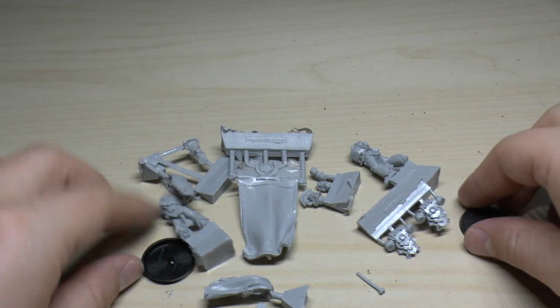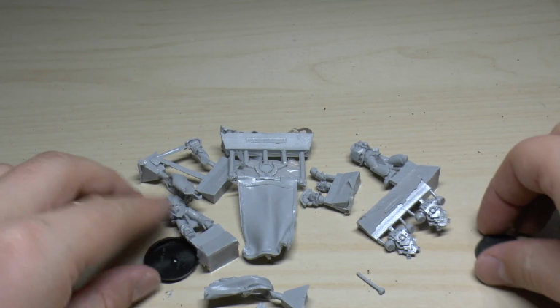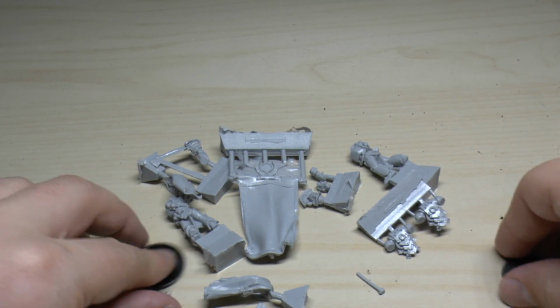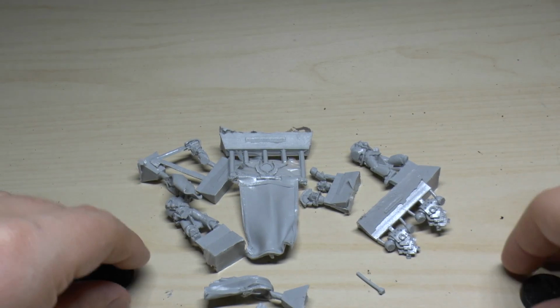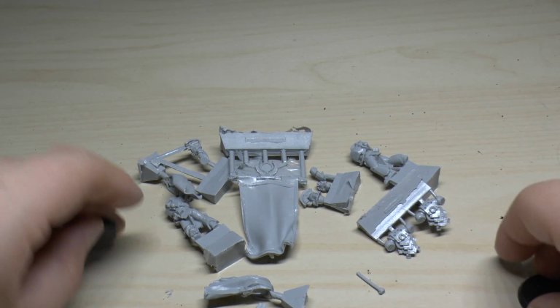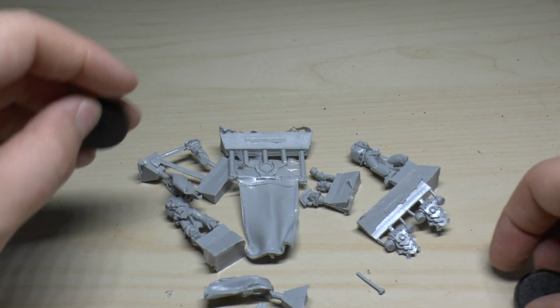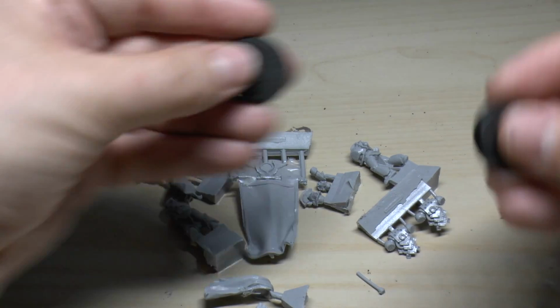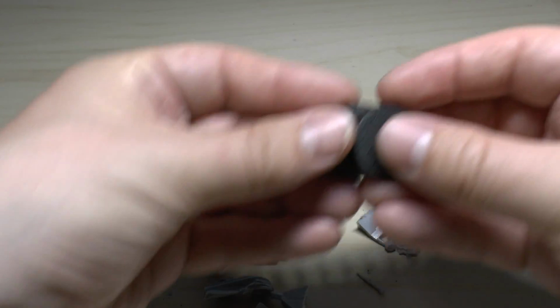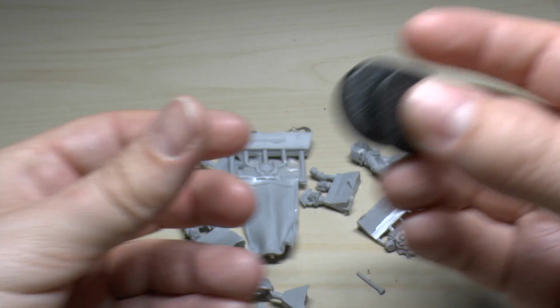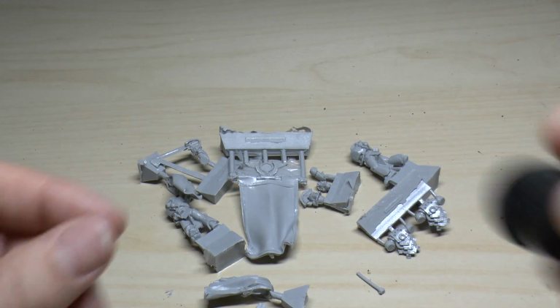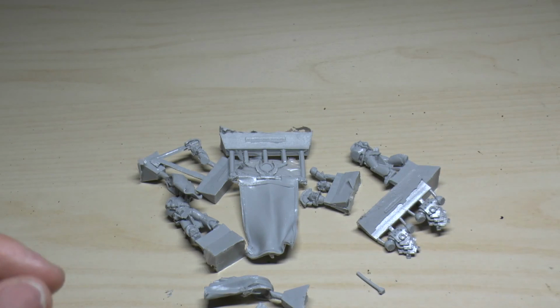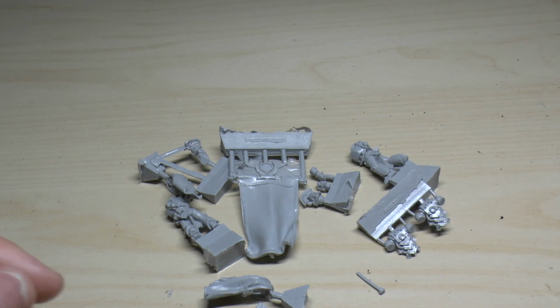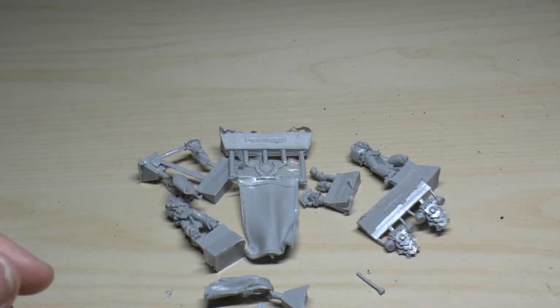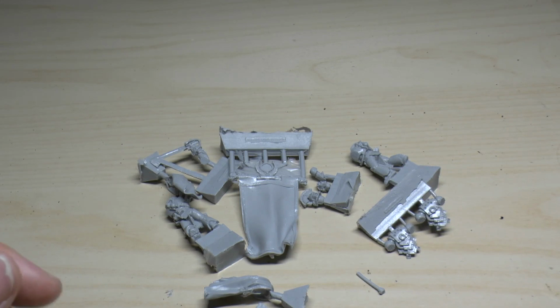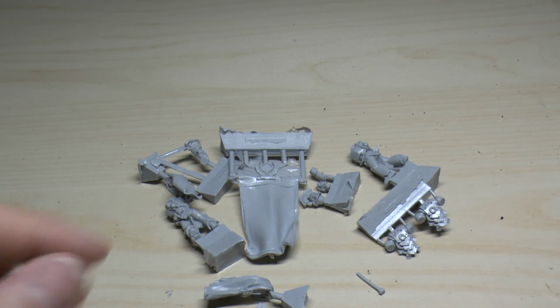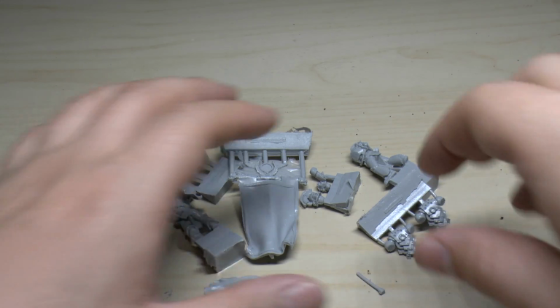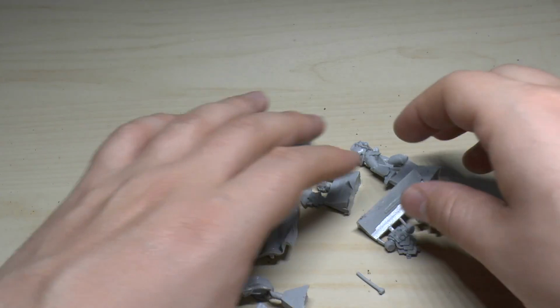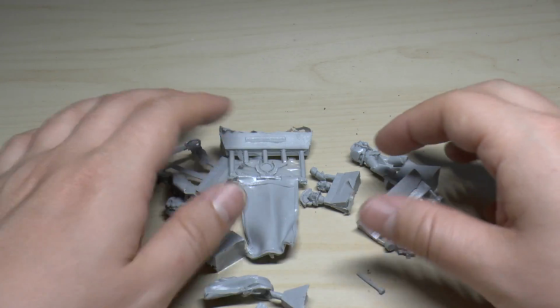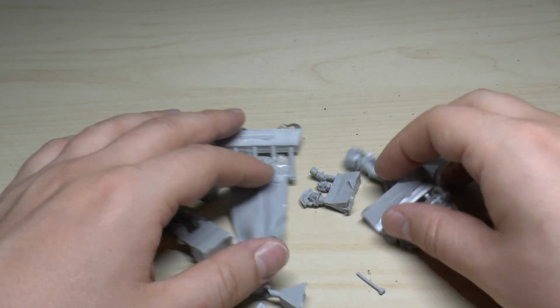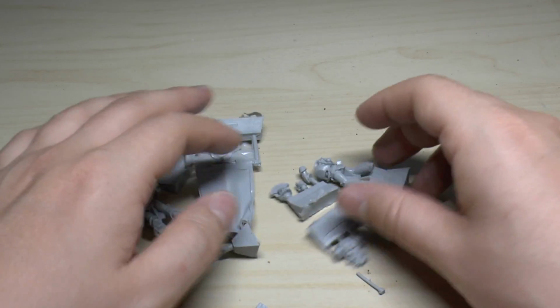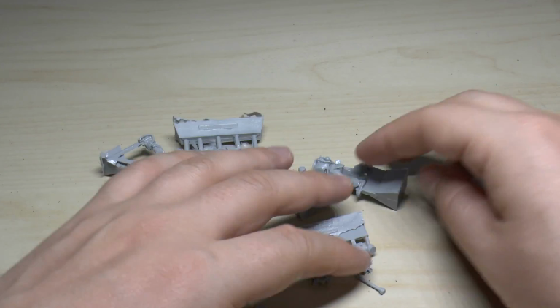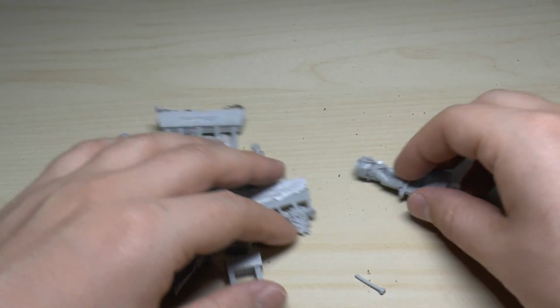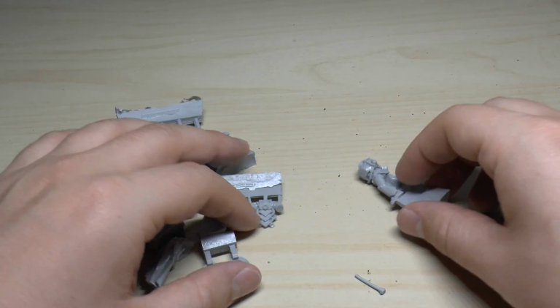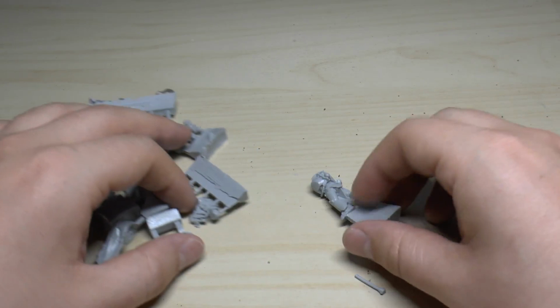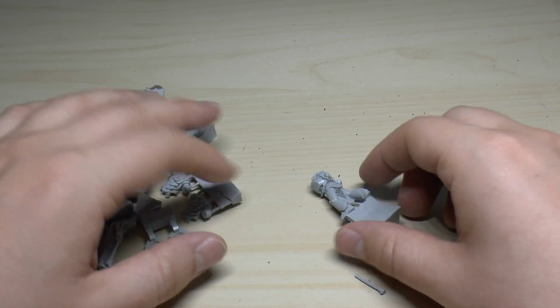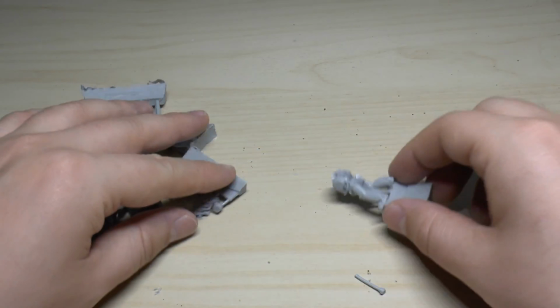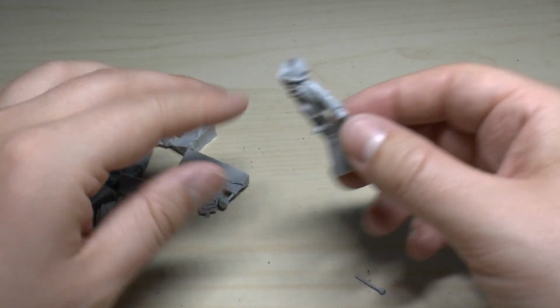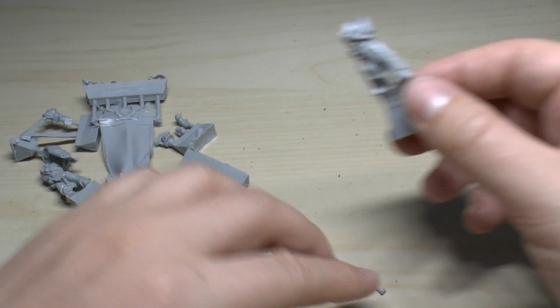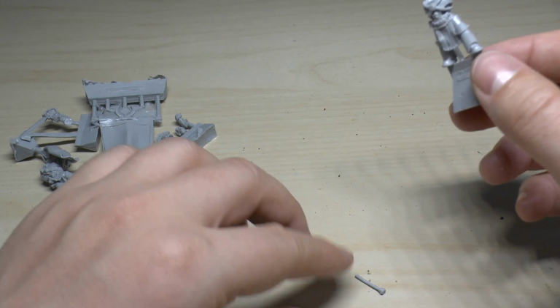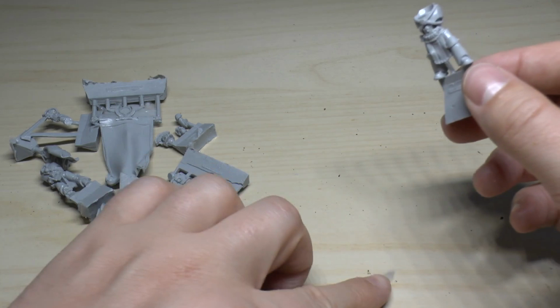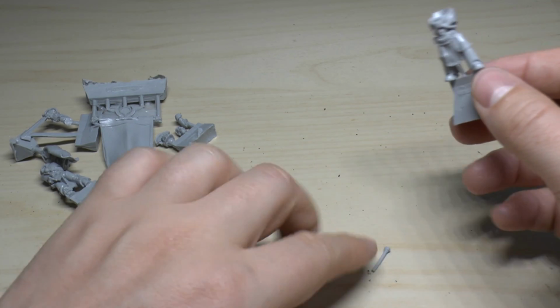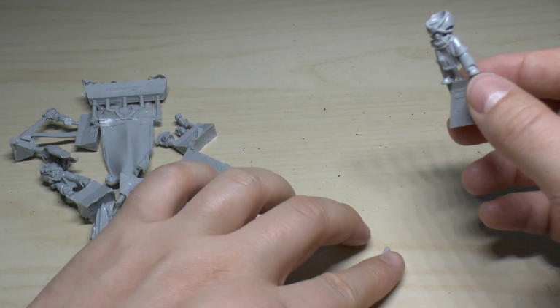Let's move these silly, silly mini bases out of the way — we don't need them. Right, let's look at the models themselves first of all.